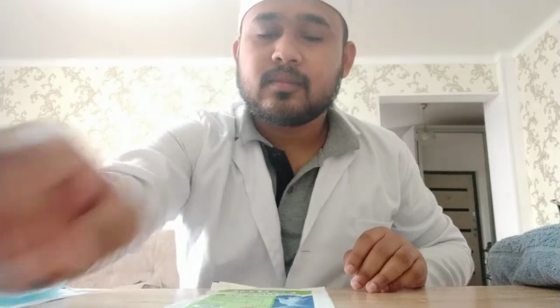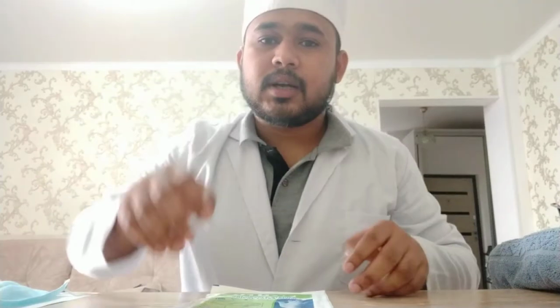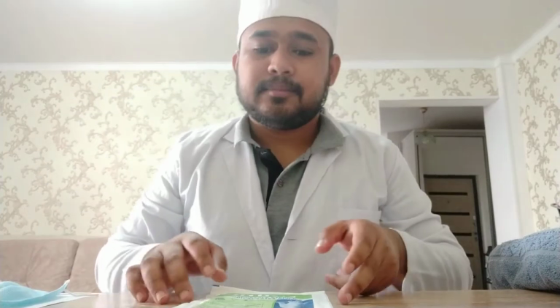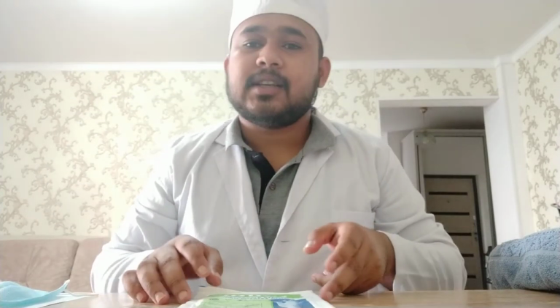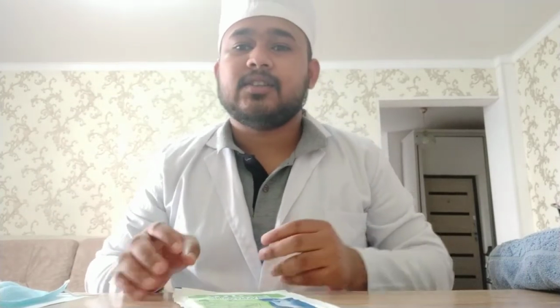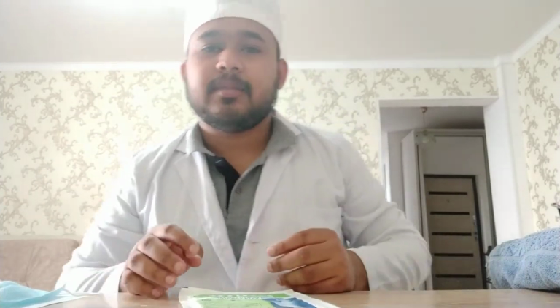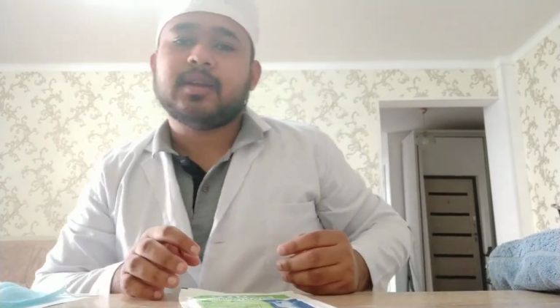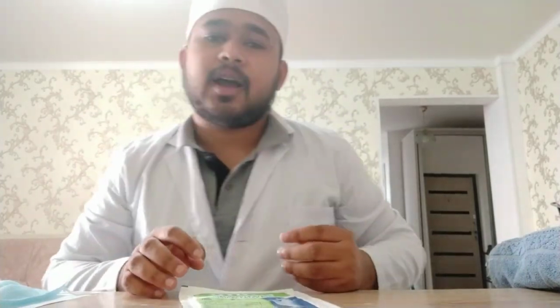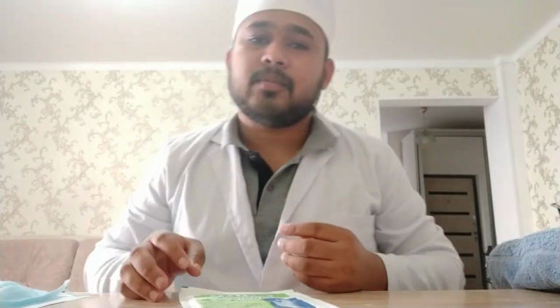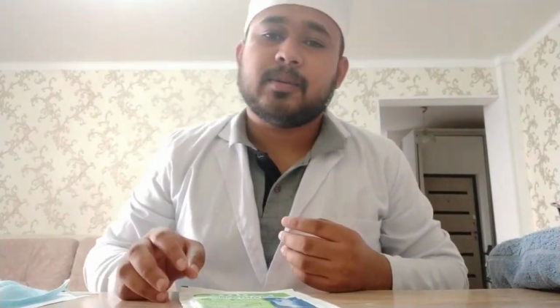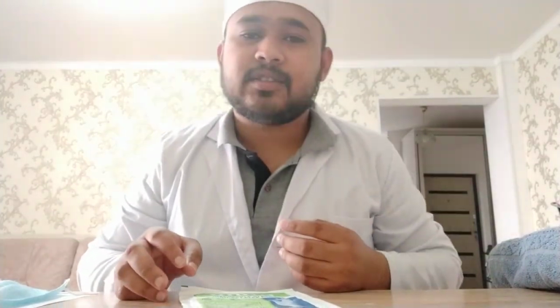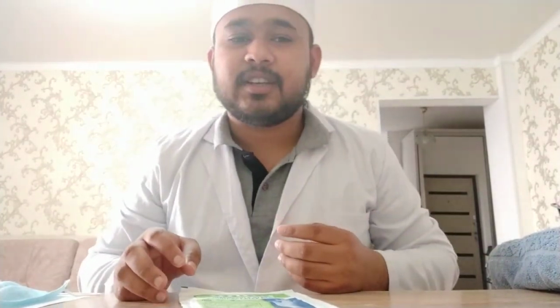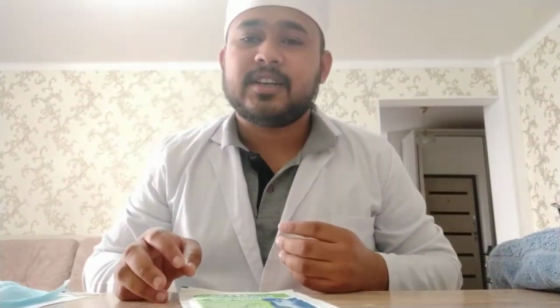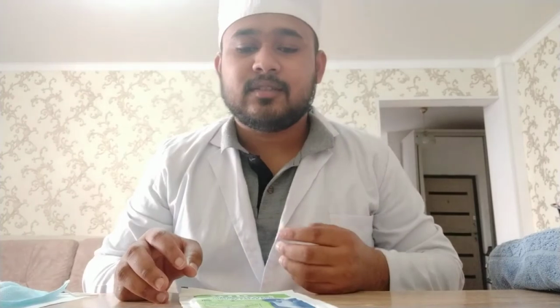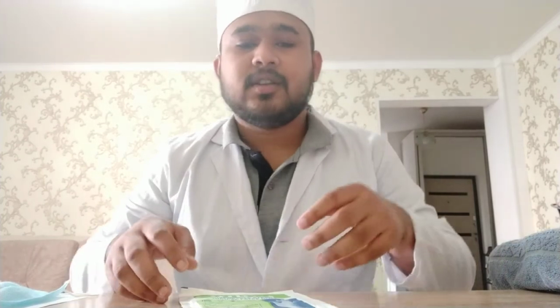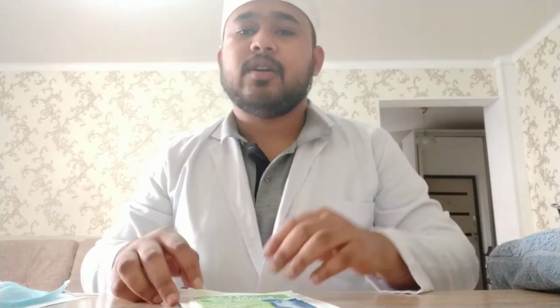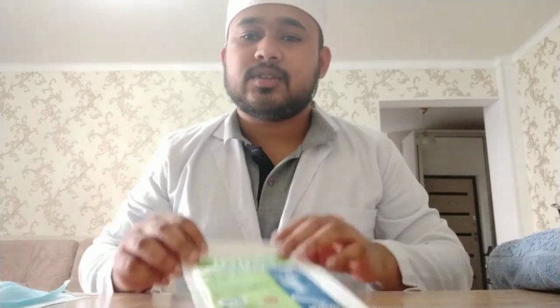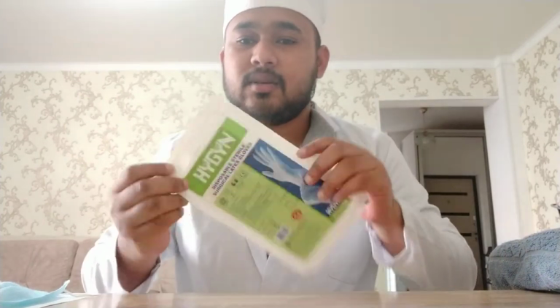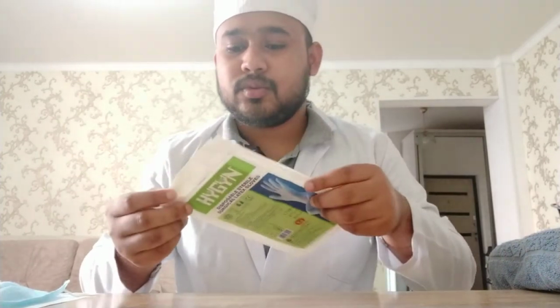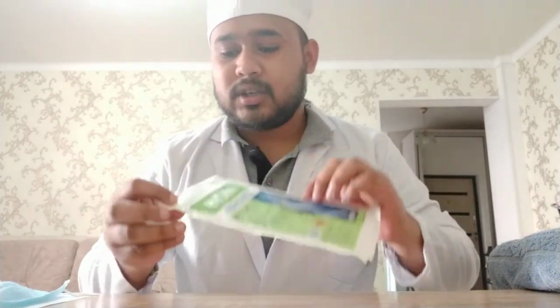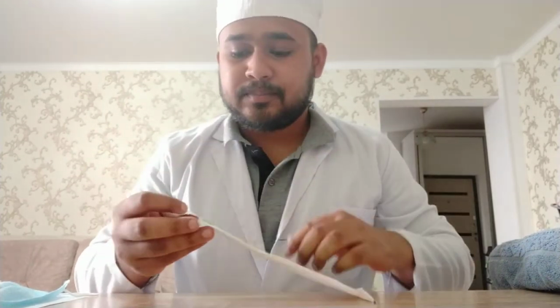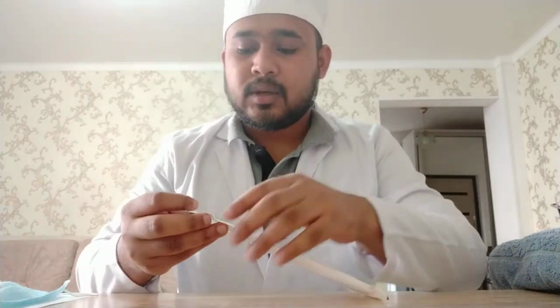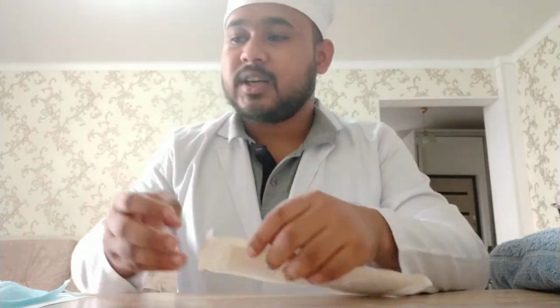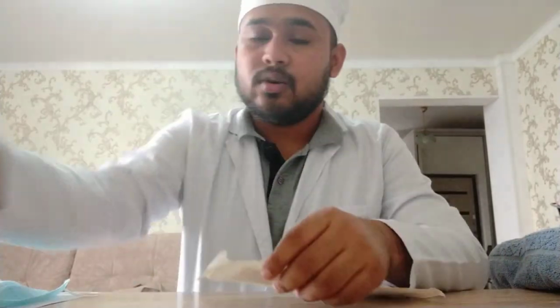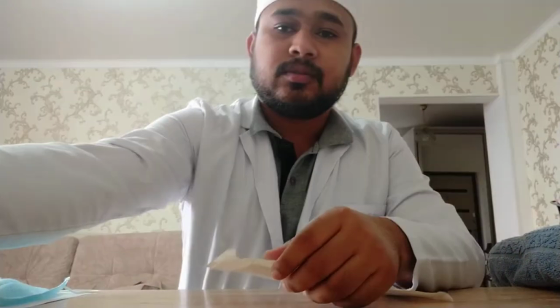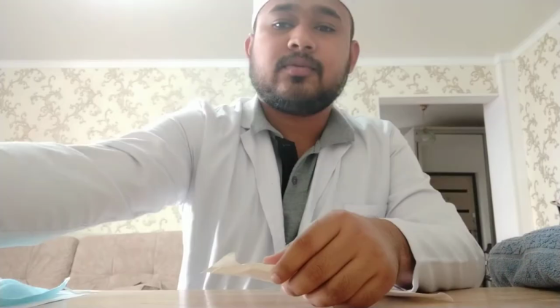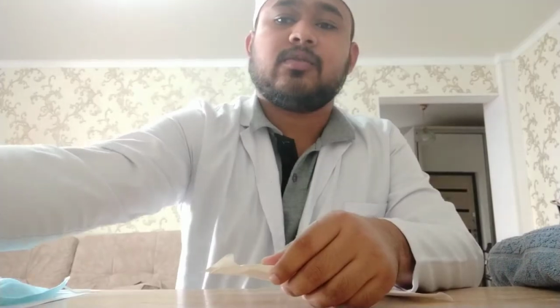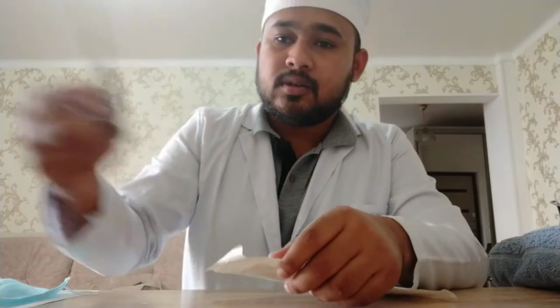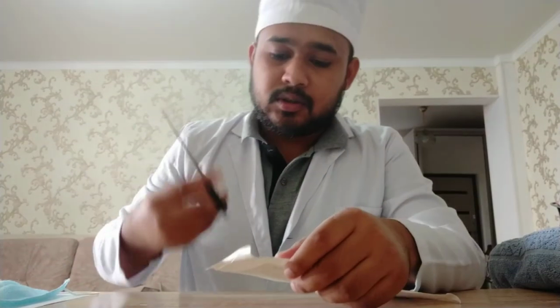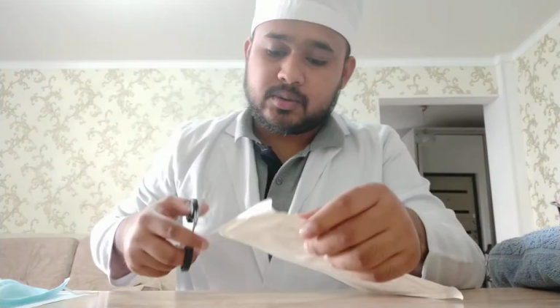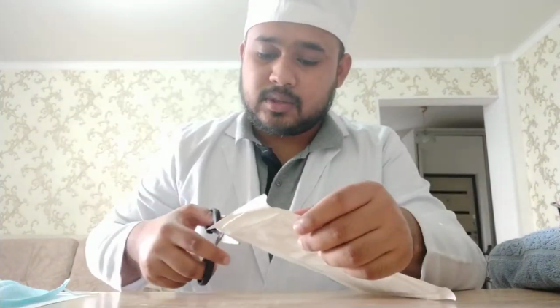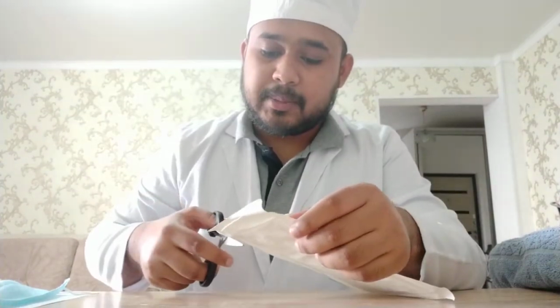Hi, myself Father Dinh Ahmed and I am from group number 389. Now I will demonstrate how to put on sterile gloves. First of all, you need to cut the packet.